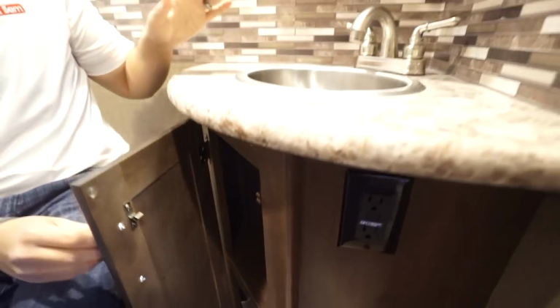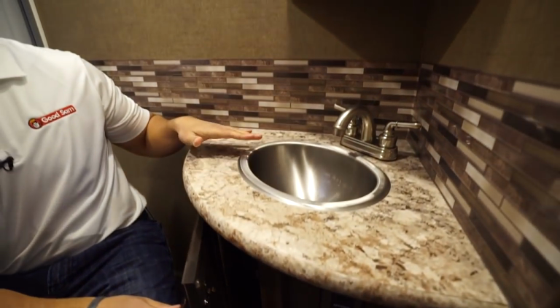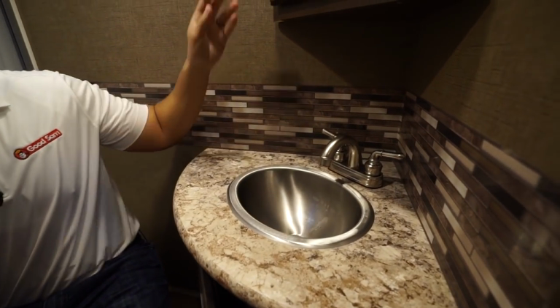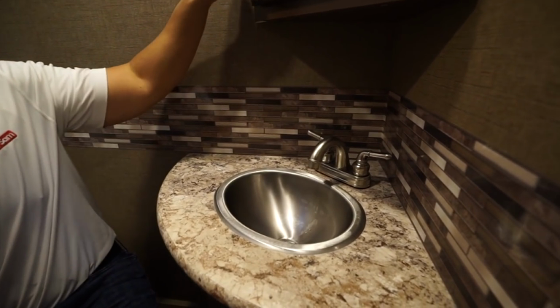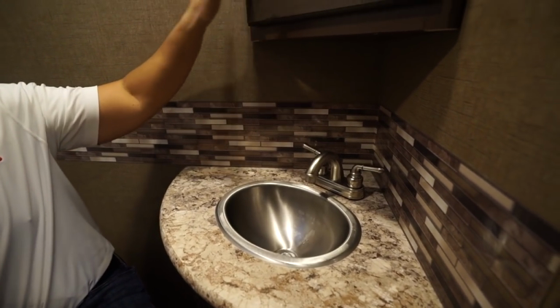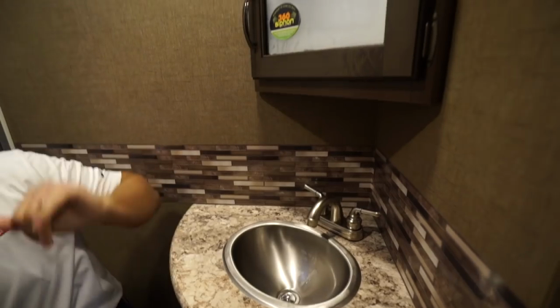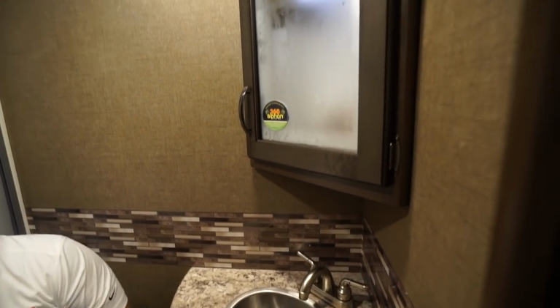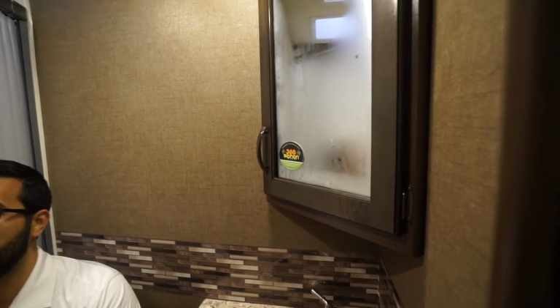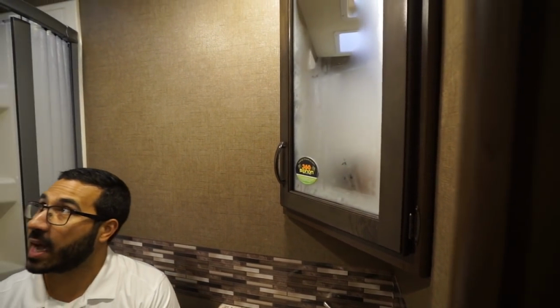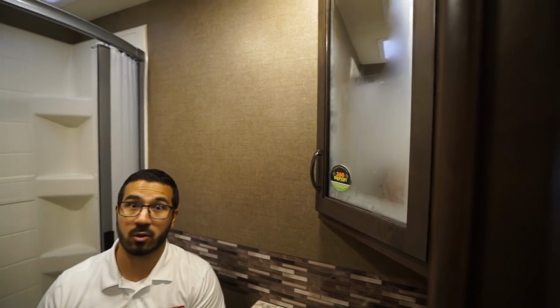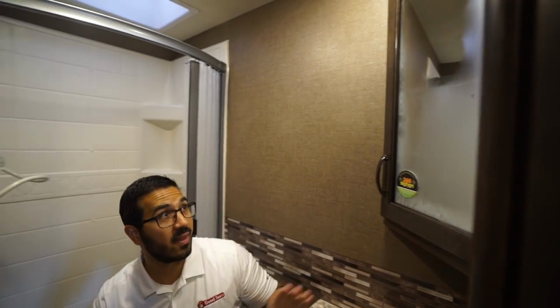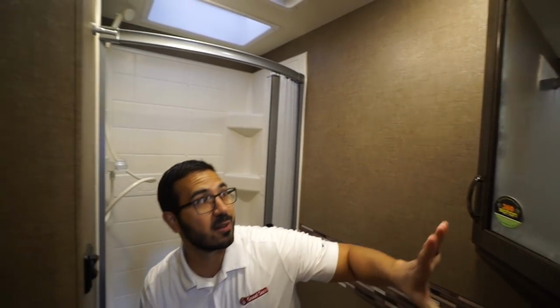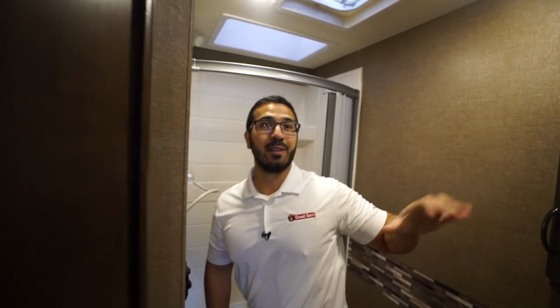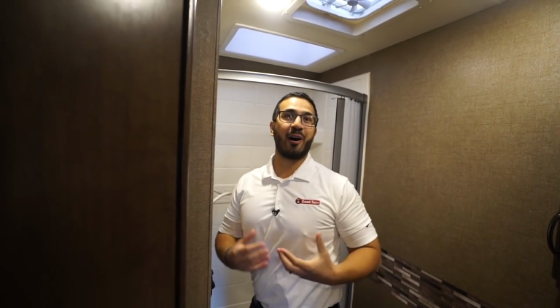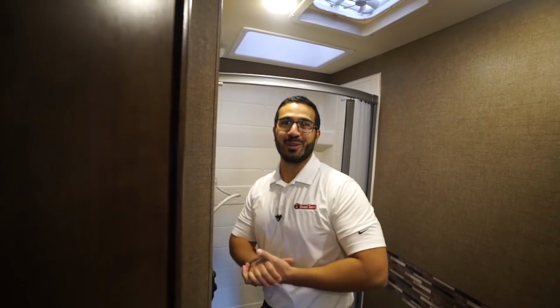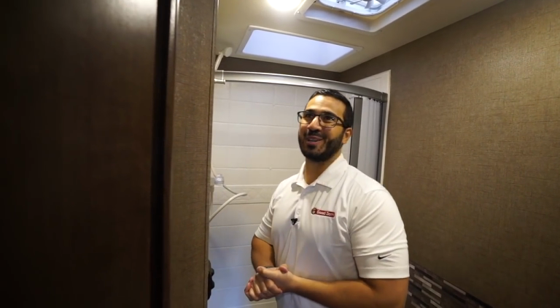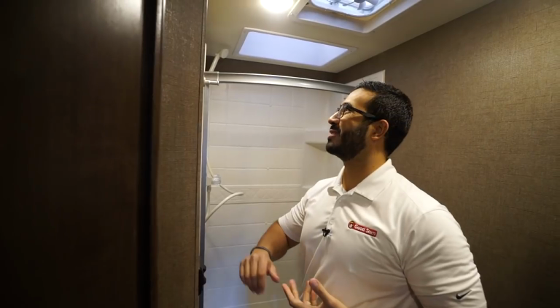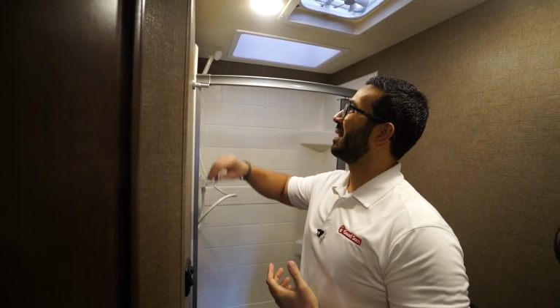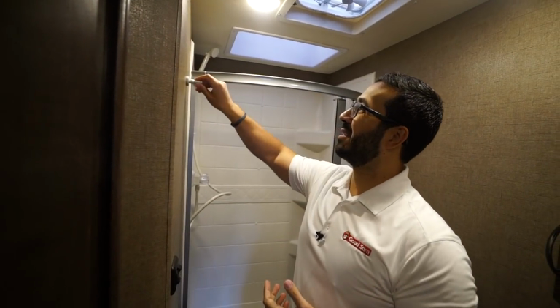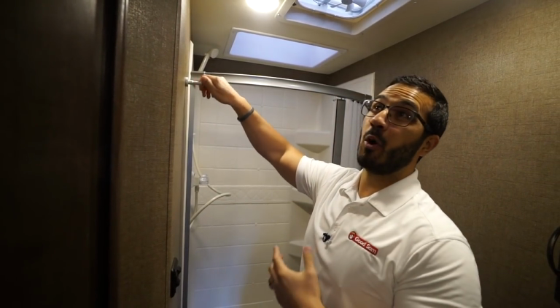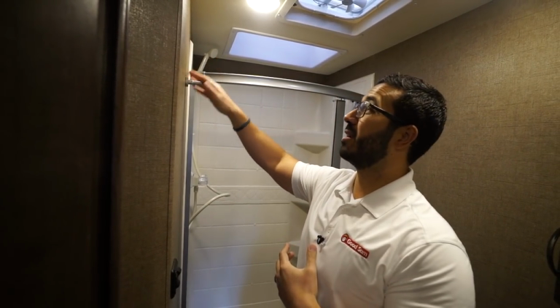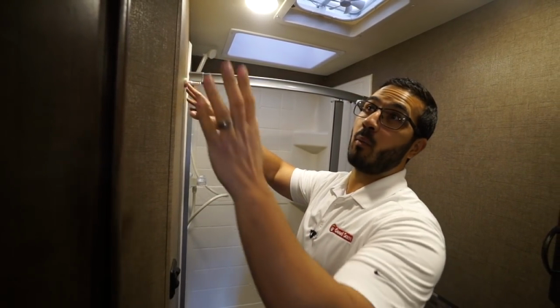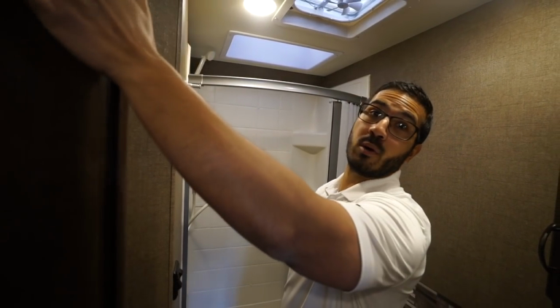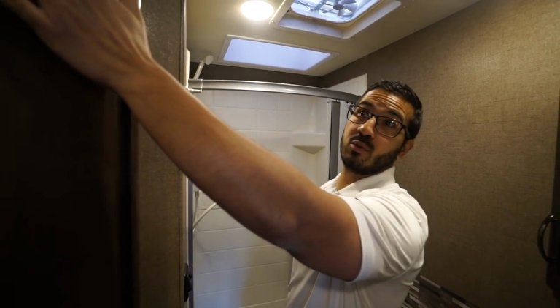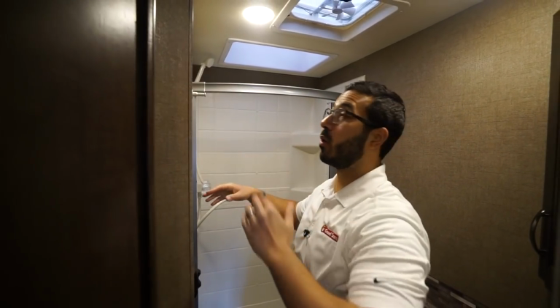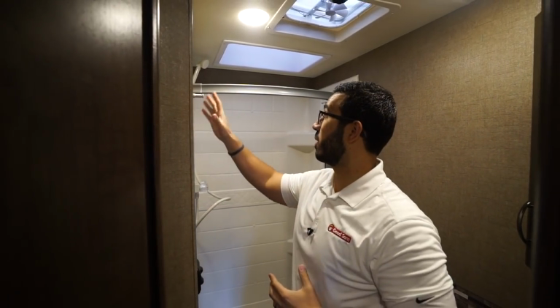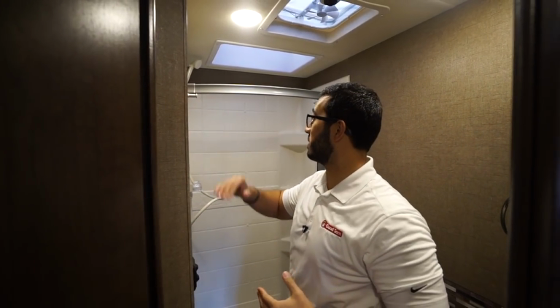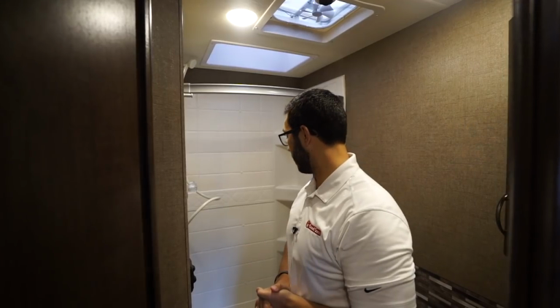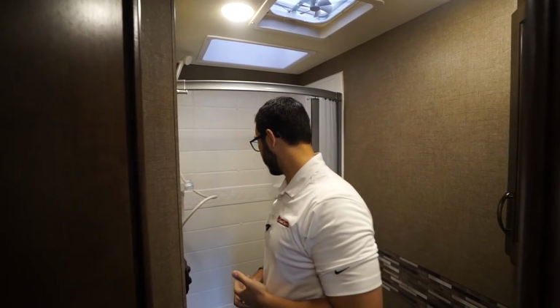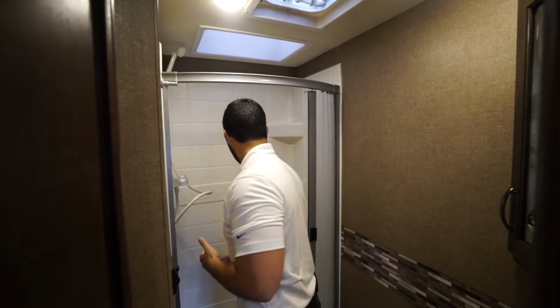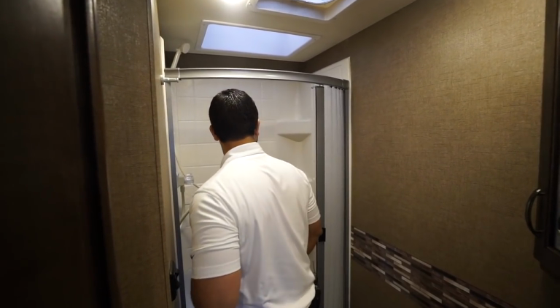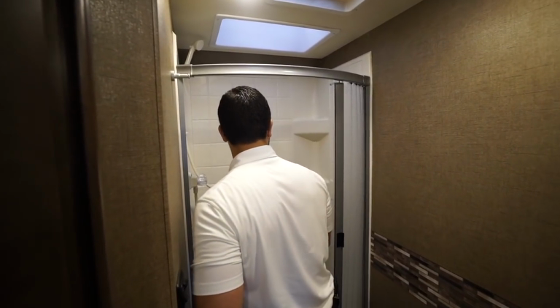There's a stainless steel bowl and a mirrored medicine cabinet right up top with storage behind that. You'll see robe hooks — one on the wall and two on the door — so plenty of places to hang your towels.